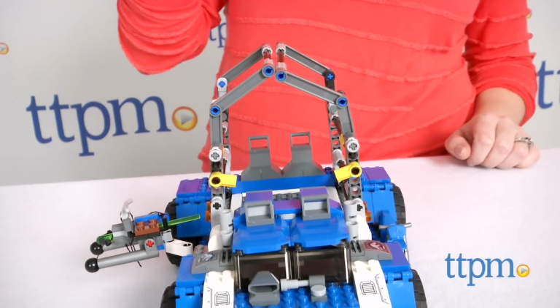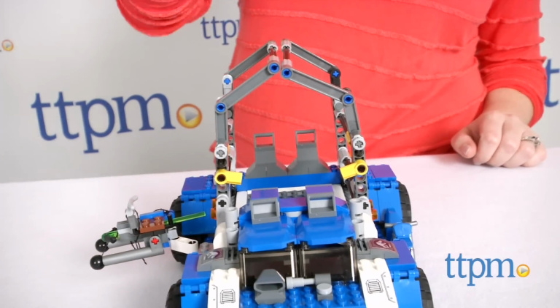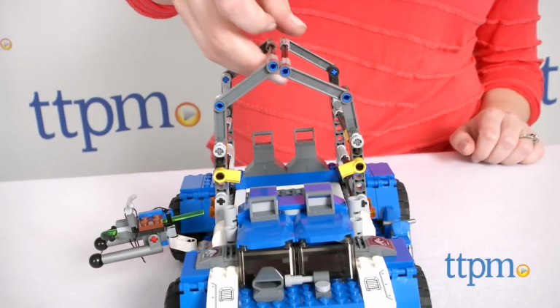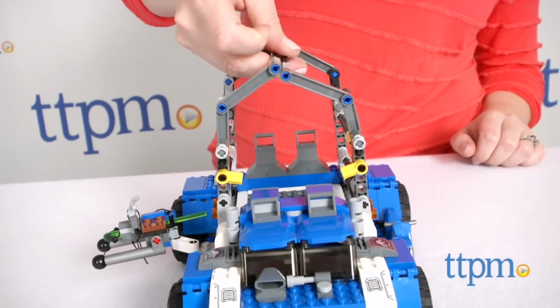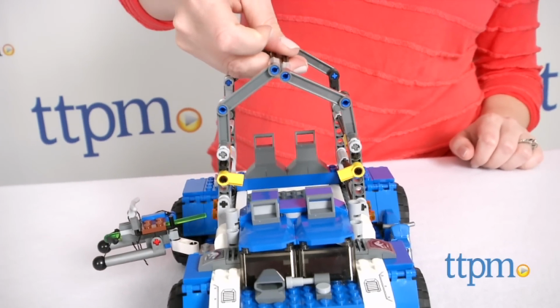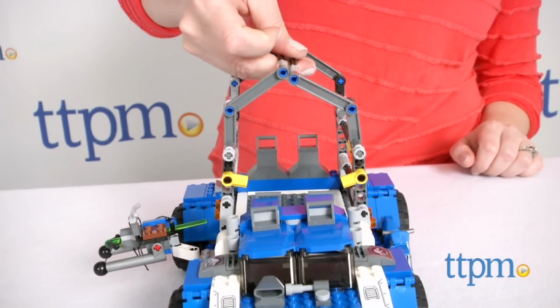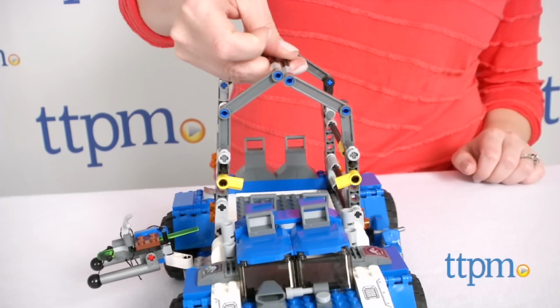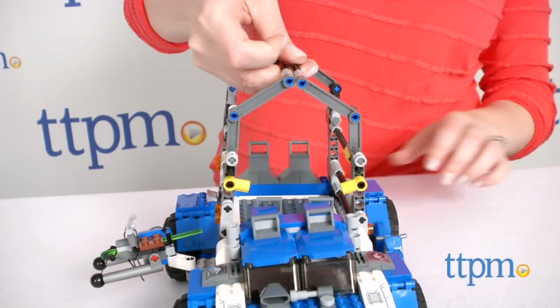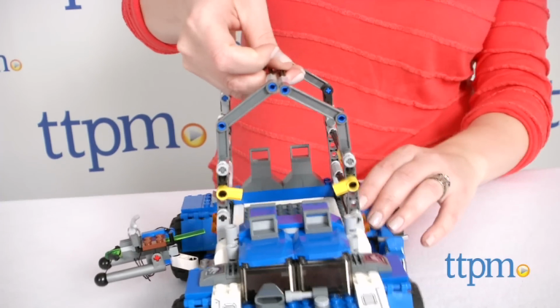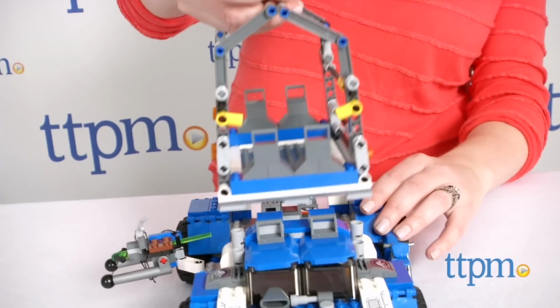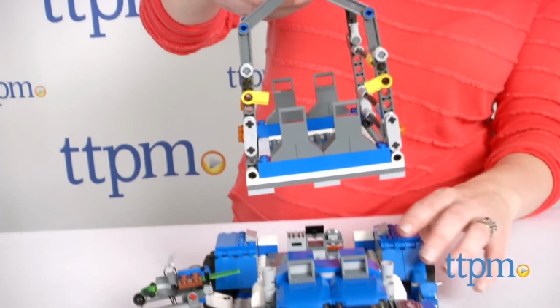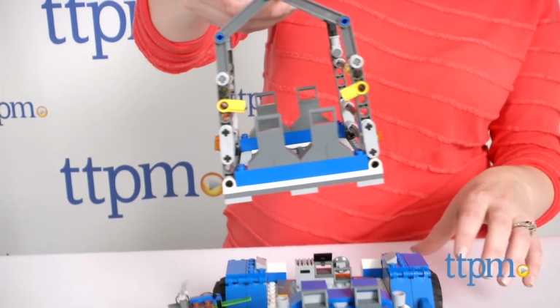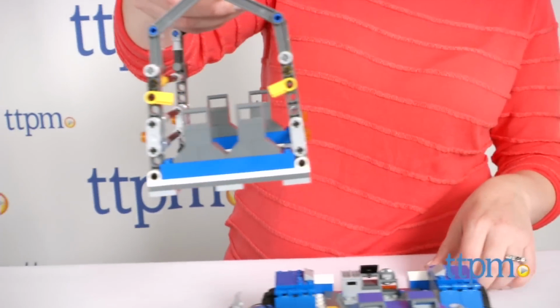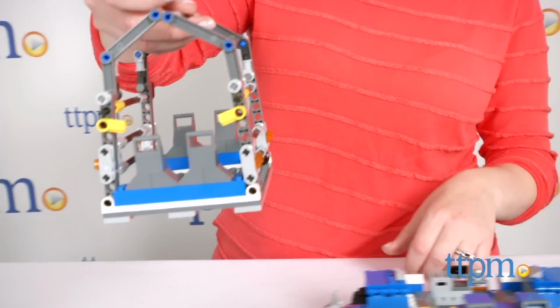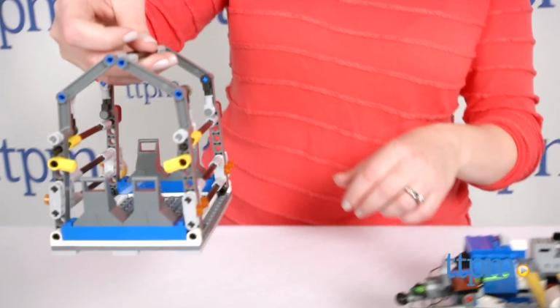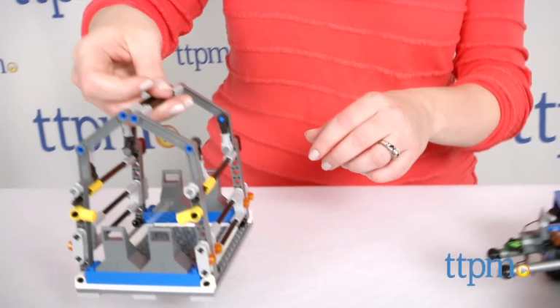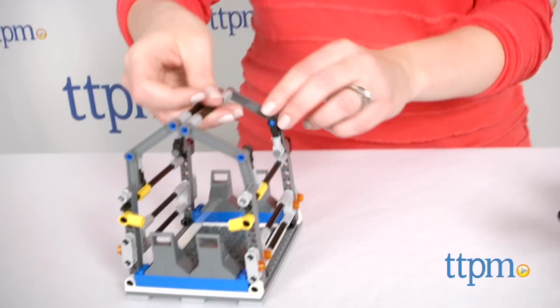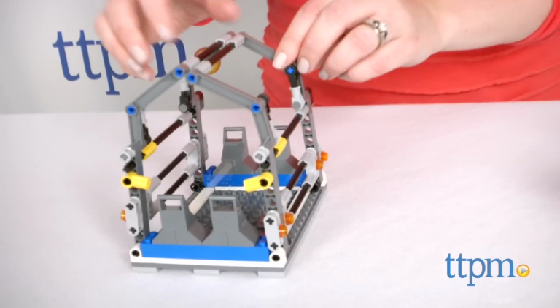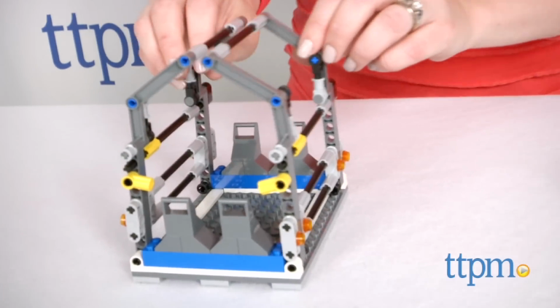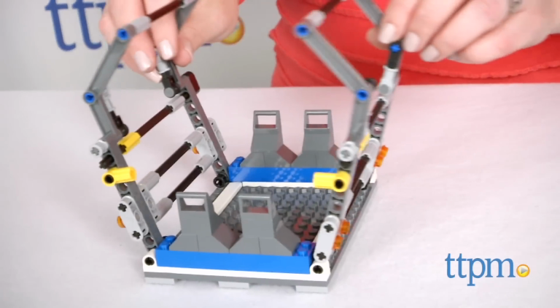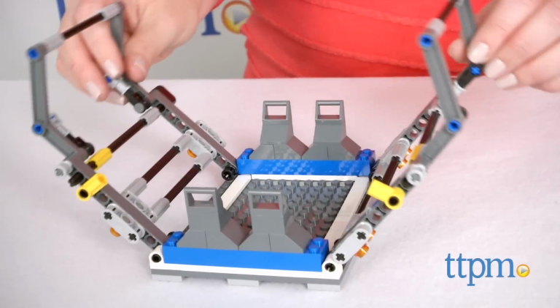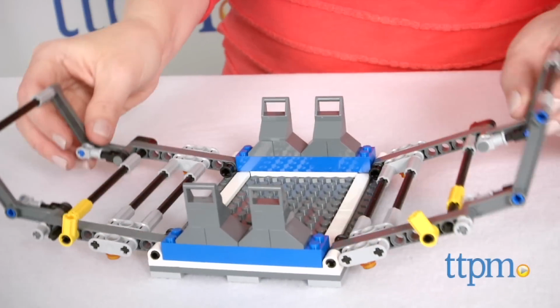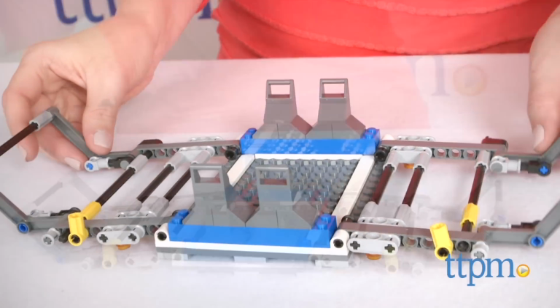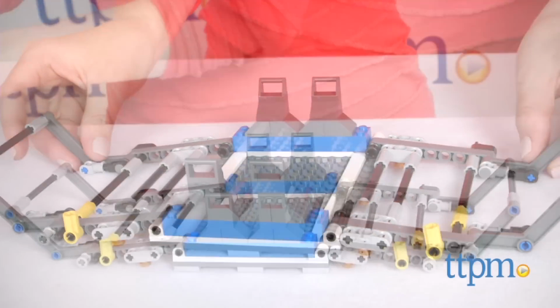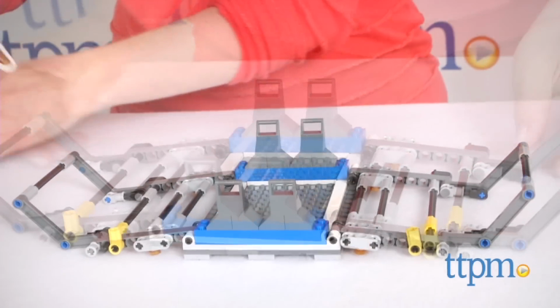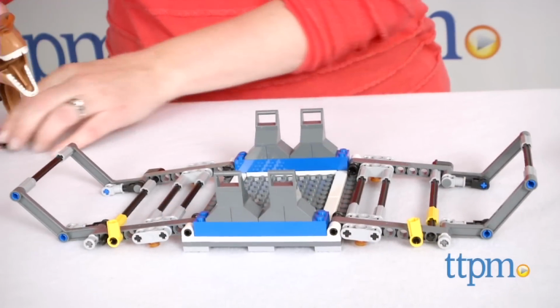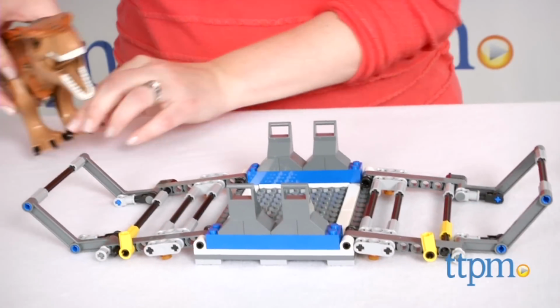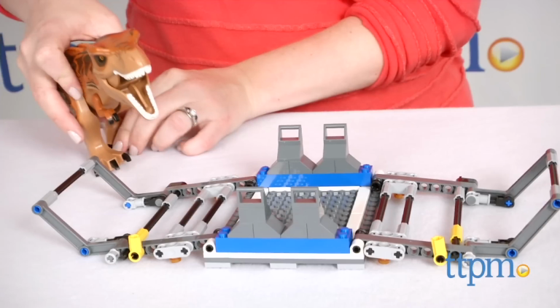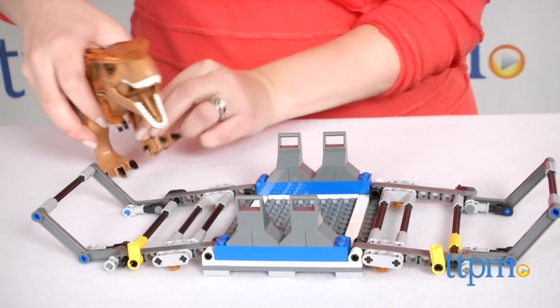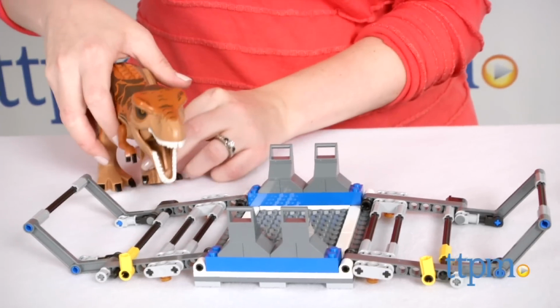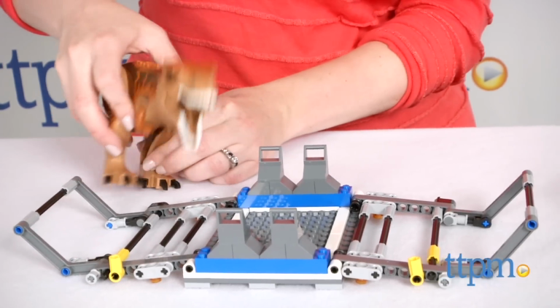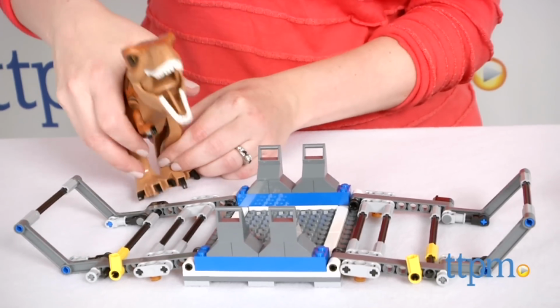Lift the trap from the back of the vehicle and open its sides so the unsuspecting dinosaur can walk right in. Then close up the sides and place the trap and dinosaur back on the vehicle.